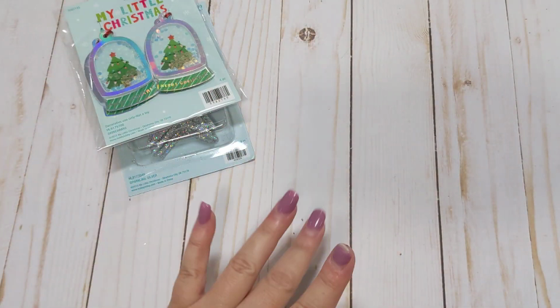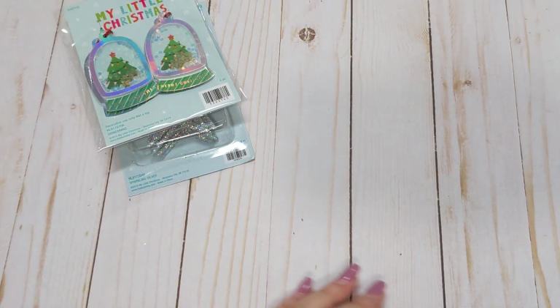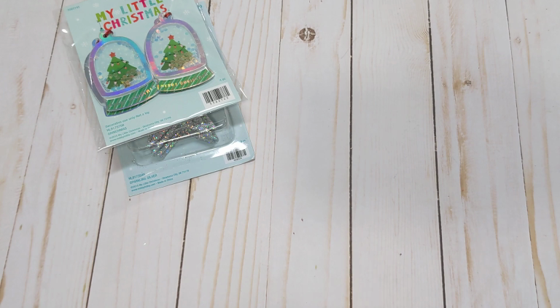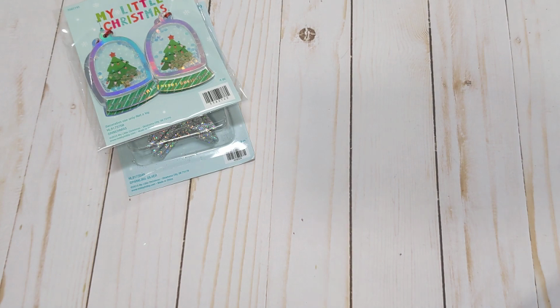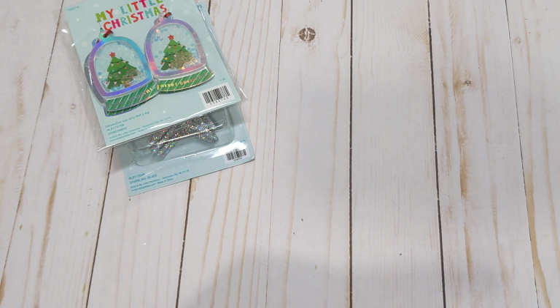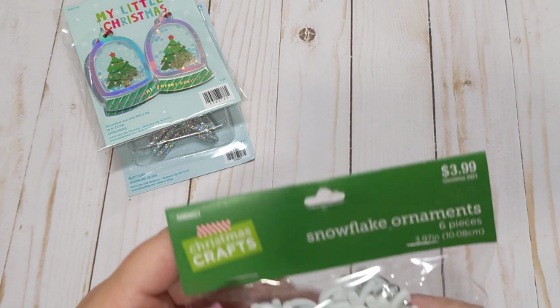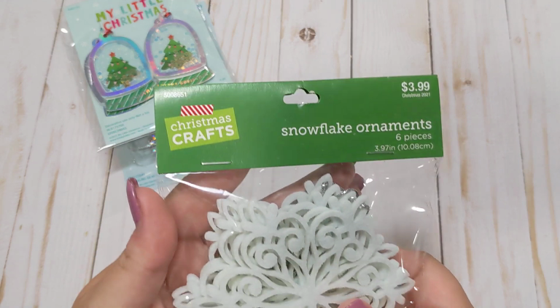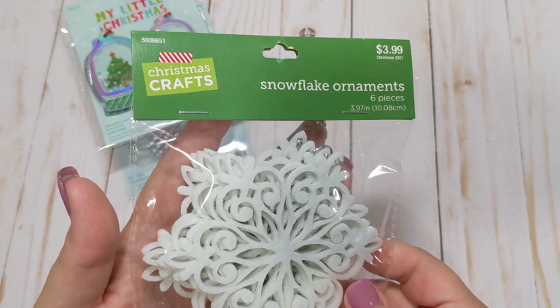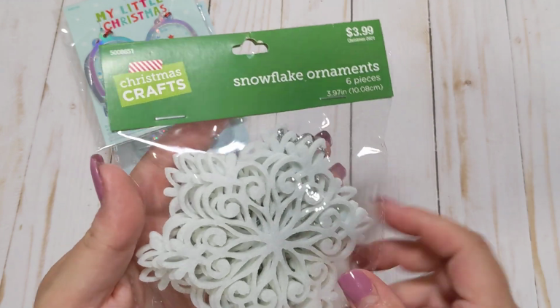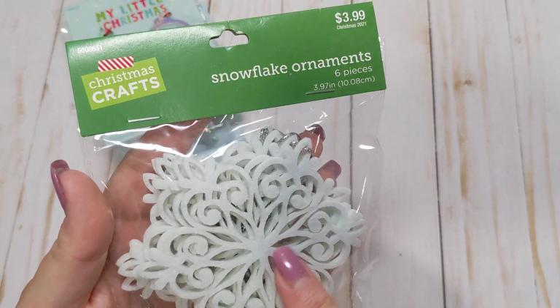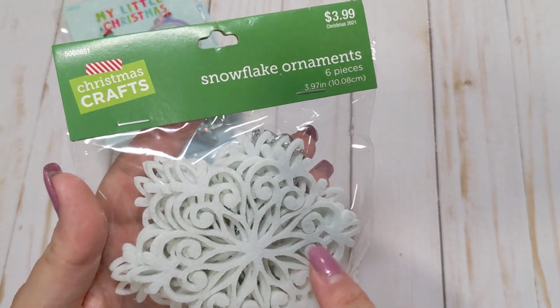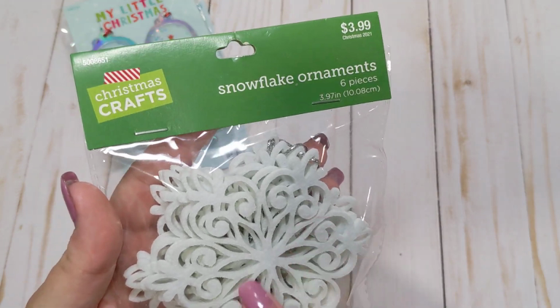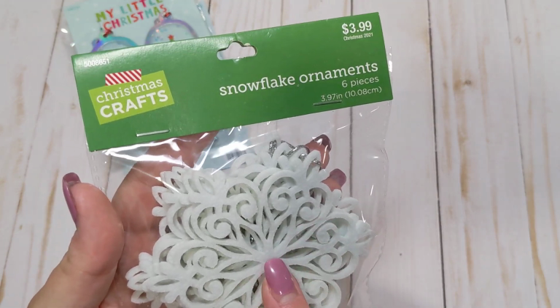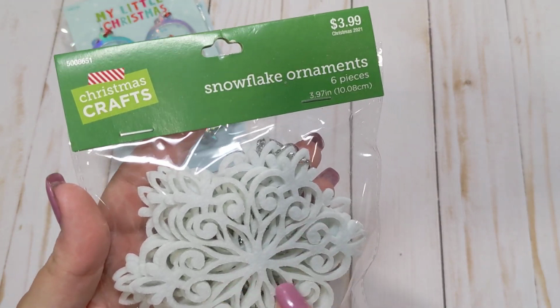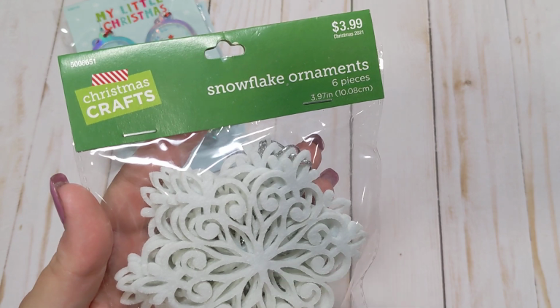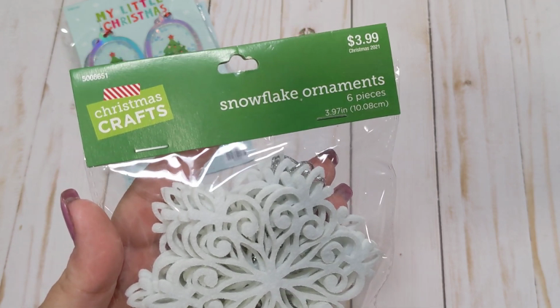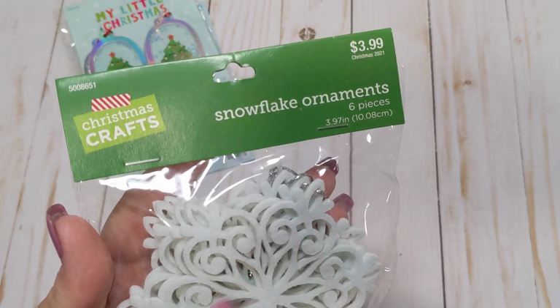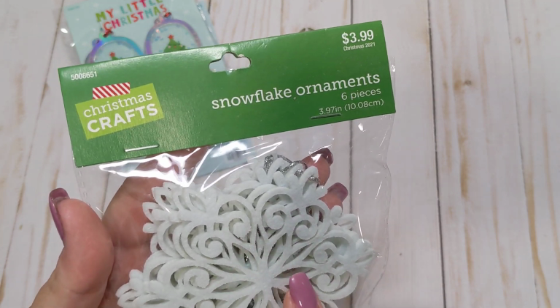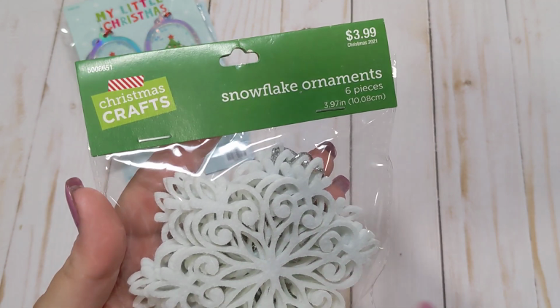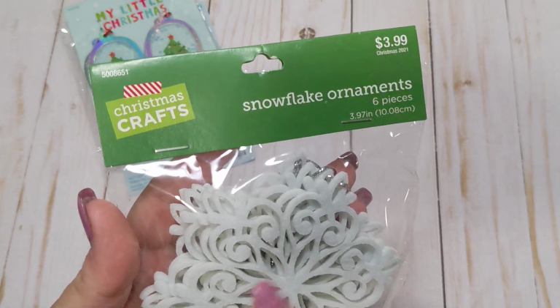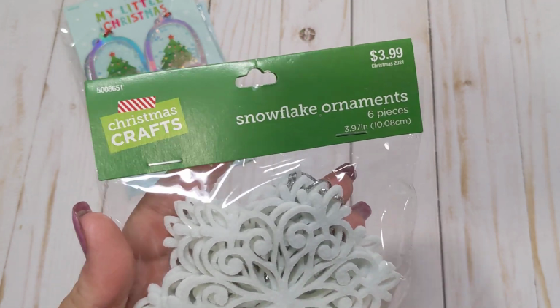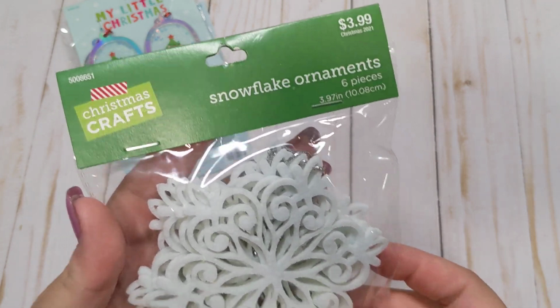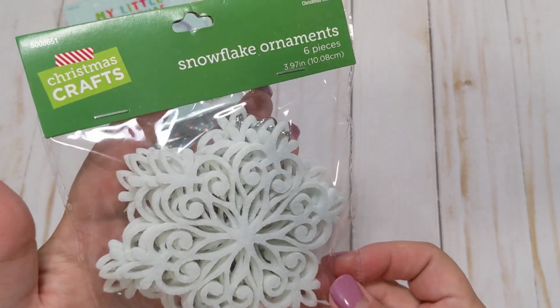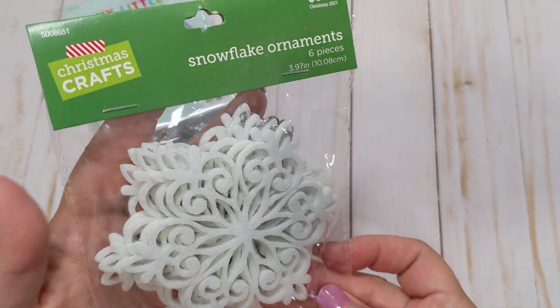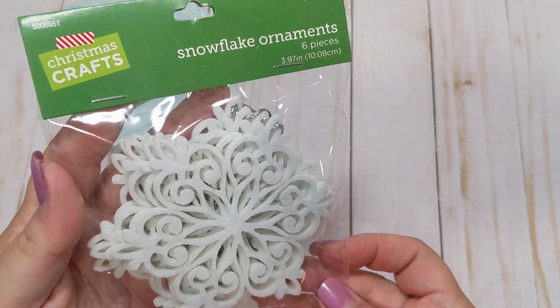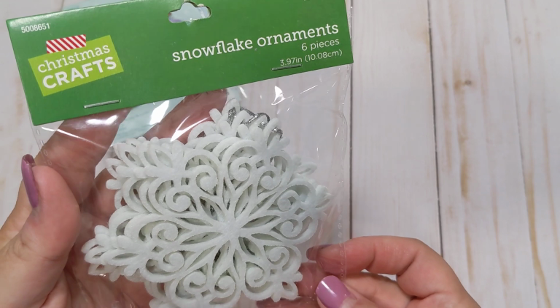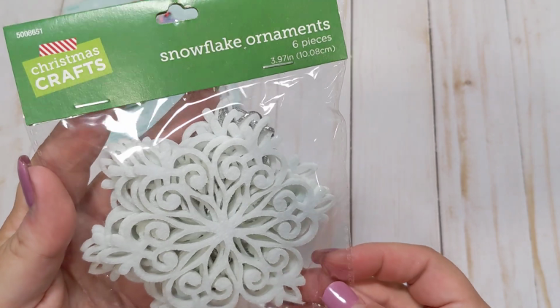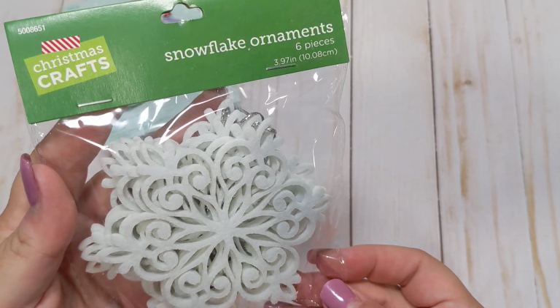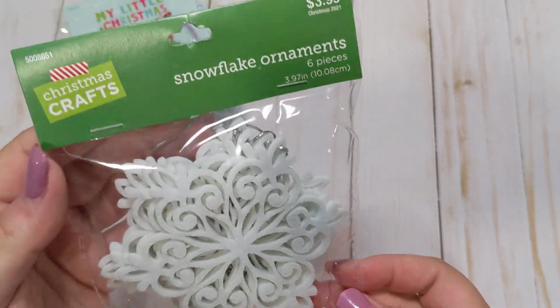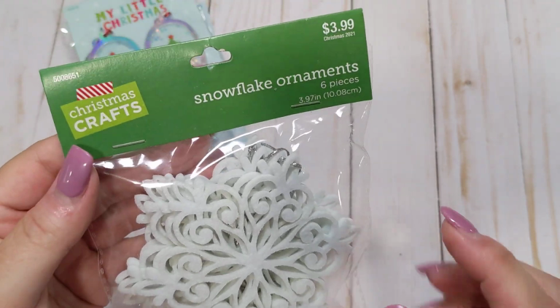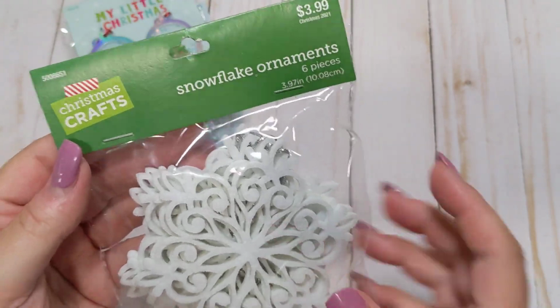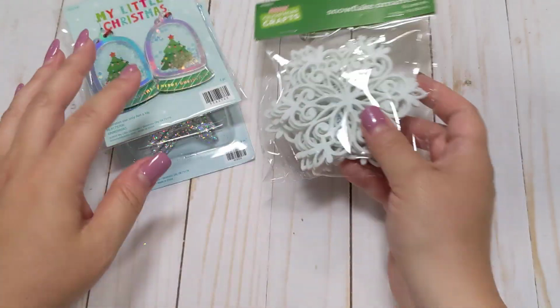I think they were 30 or 40% off. In the Christmas crafting area, I got these felt snowflake ornaments — they're made out of felt. I'm just going to use them in layering. They were 40% off.